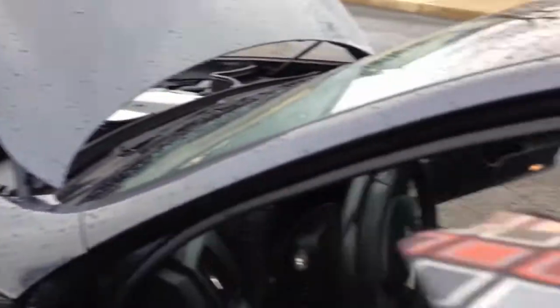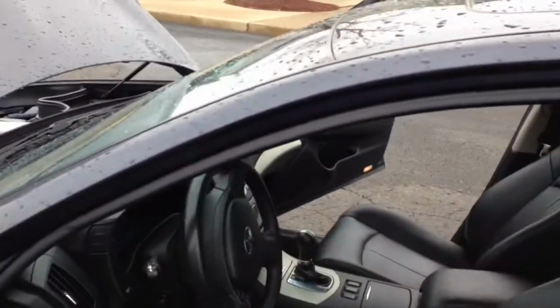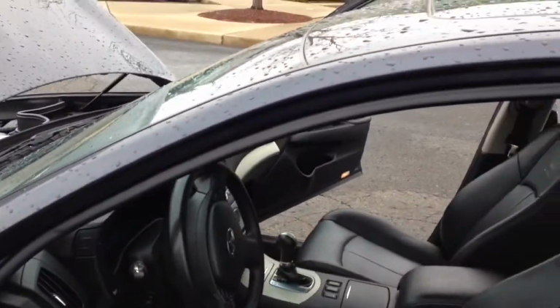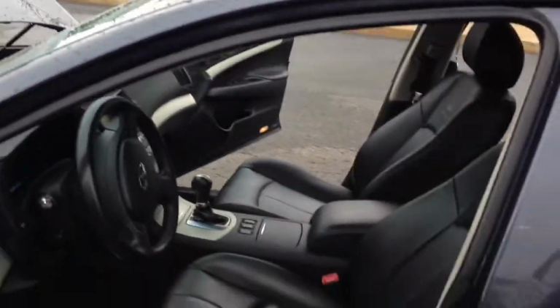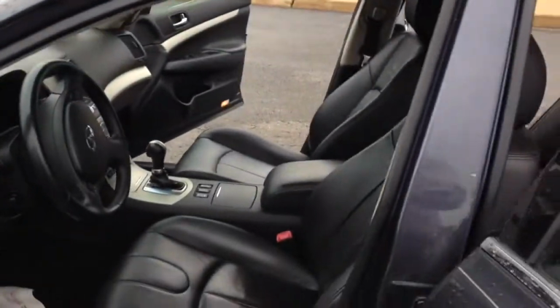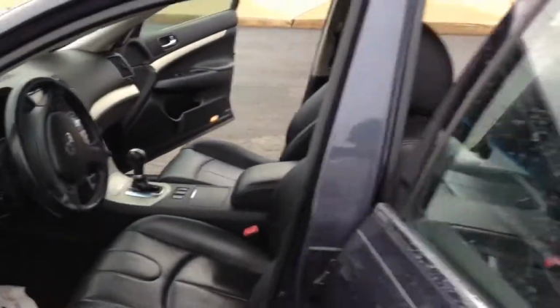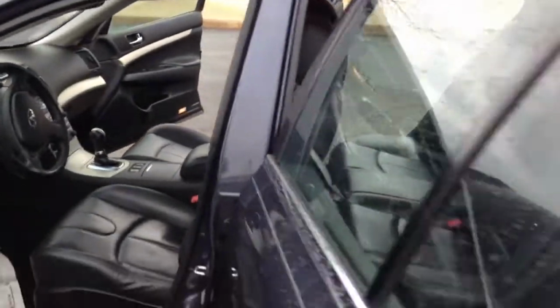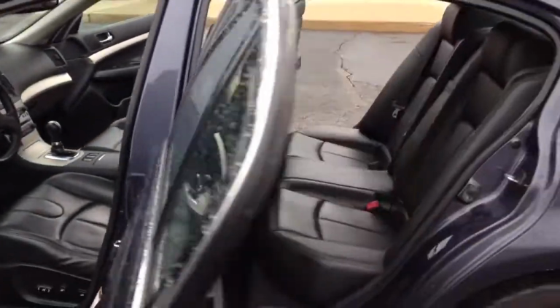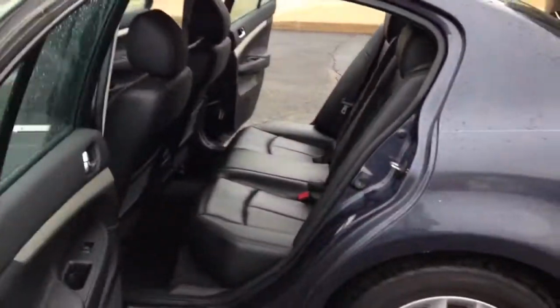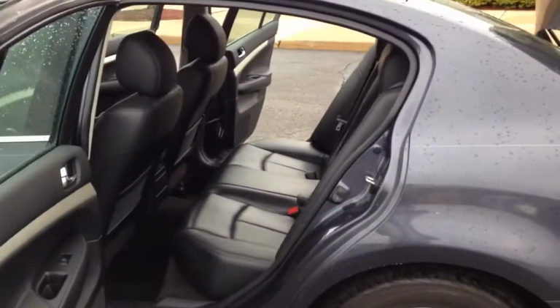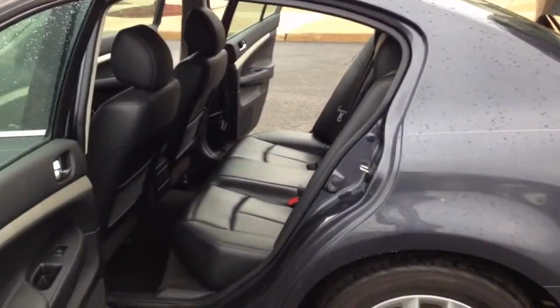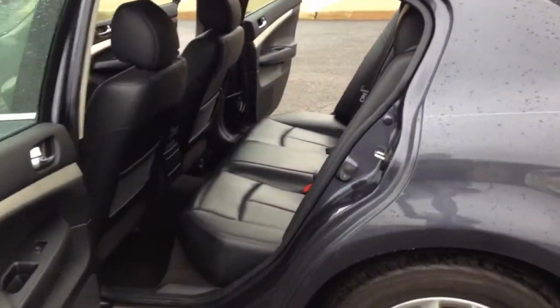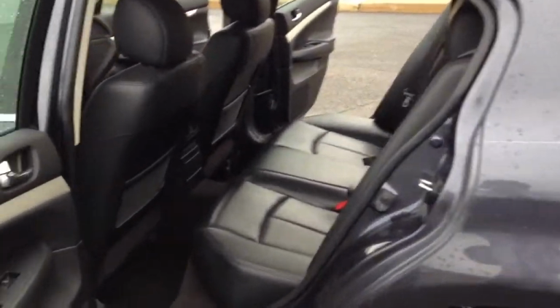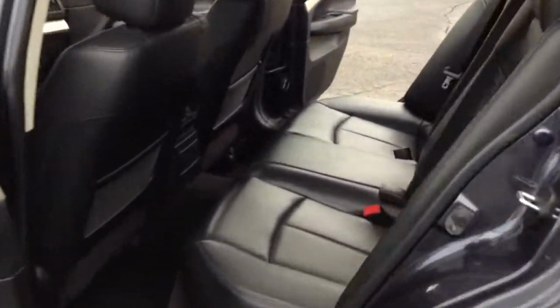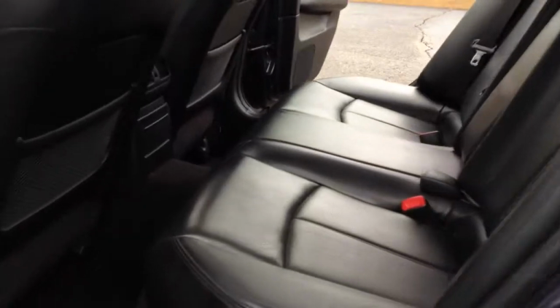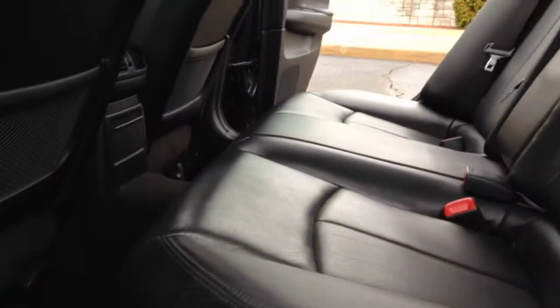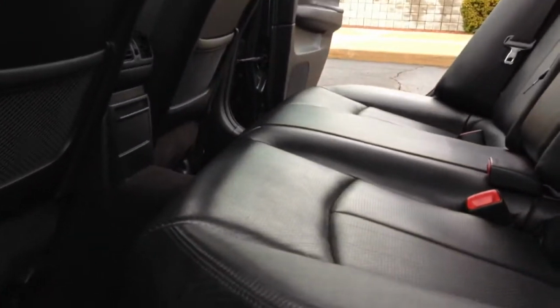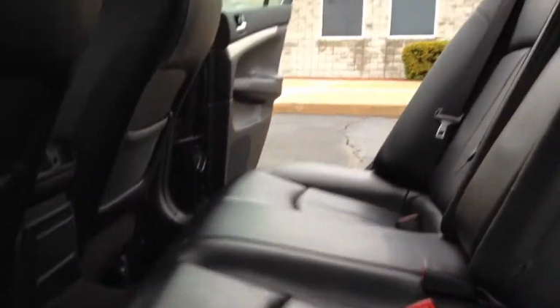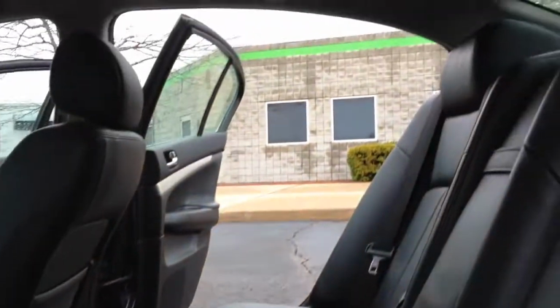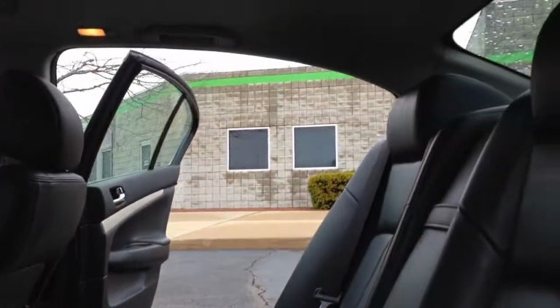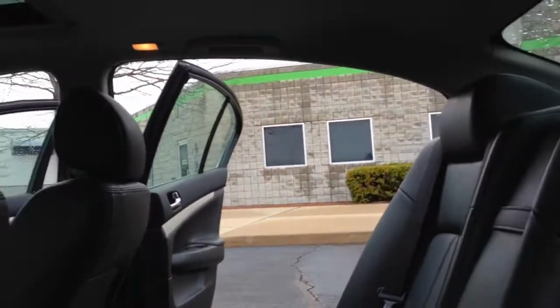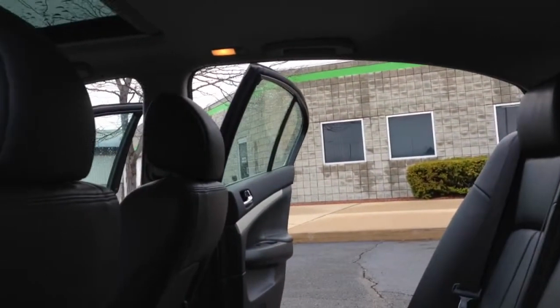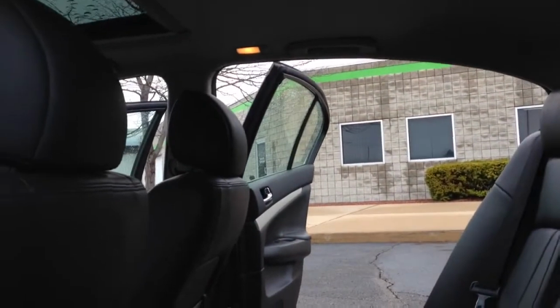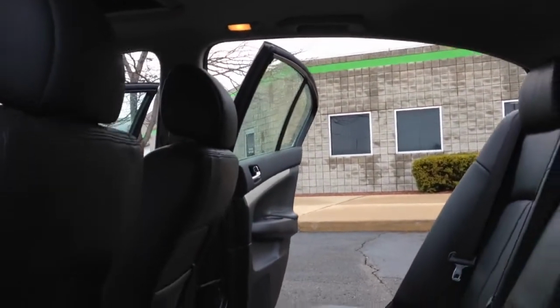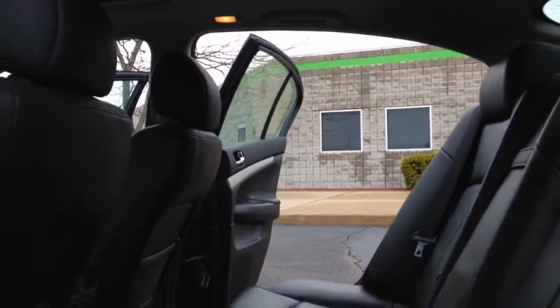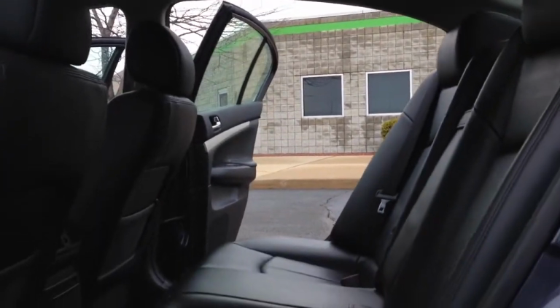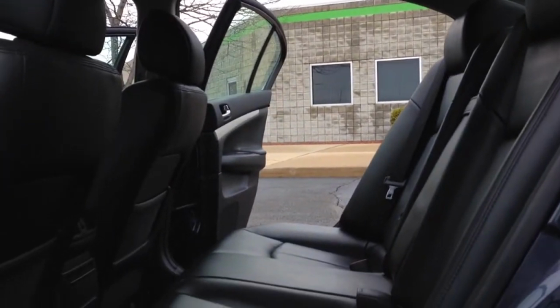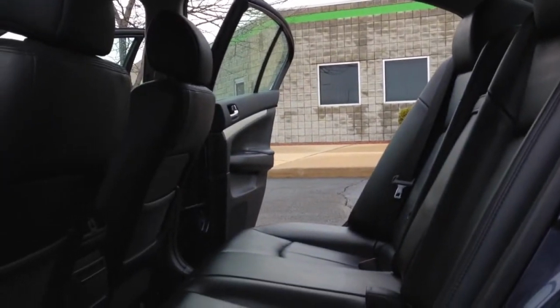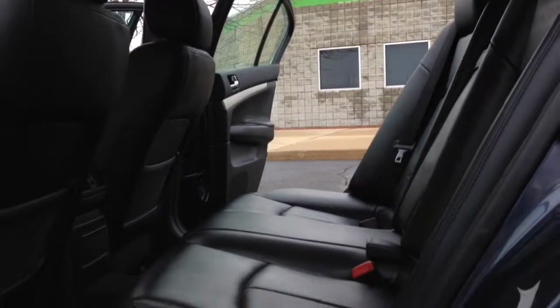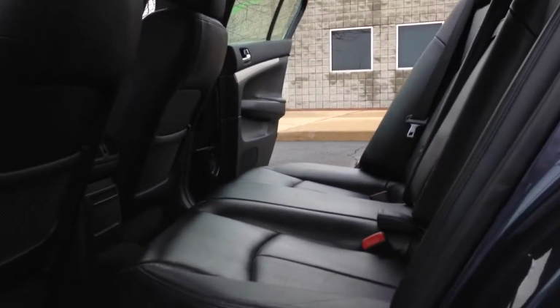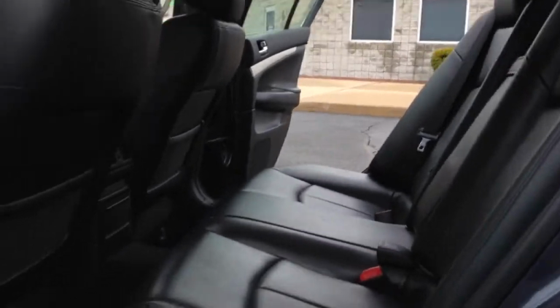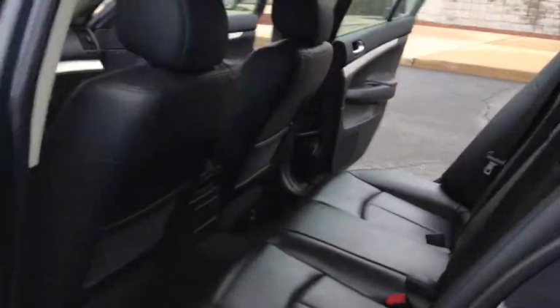I just want to show you a little bit of the back seat area. Nice, well-kept — very, very well-kept vehicle, looks like it.